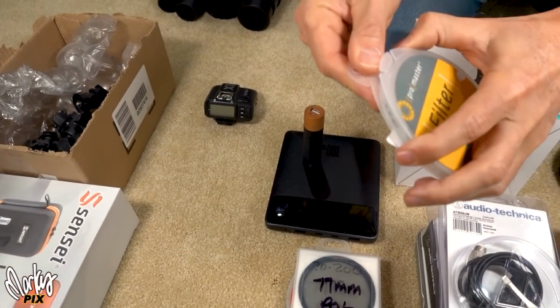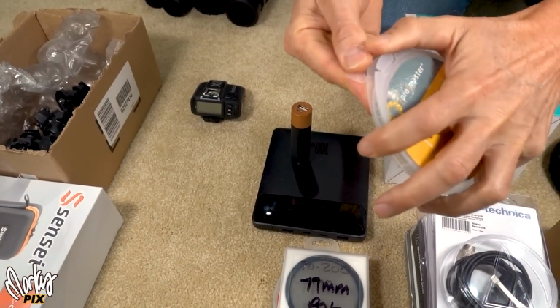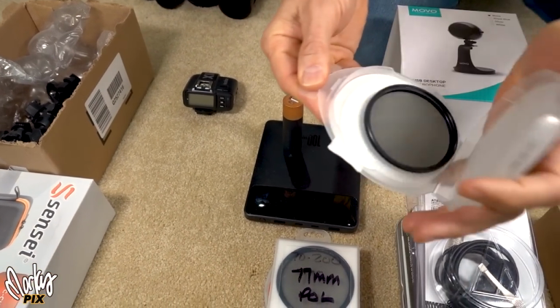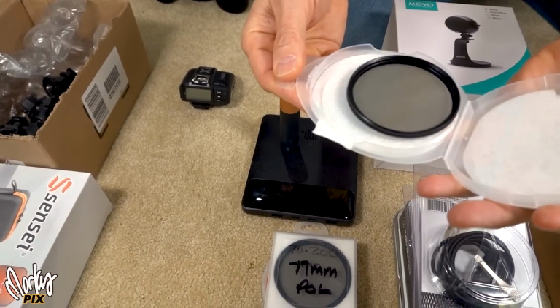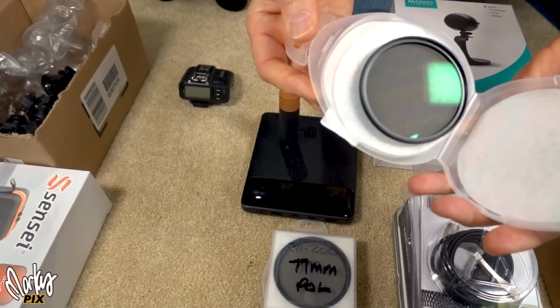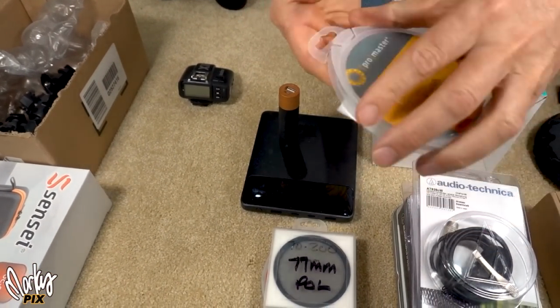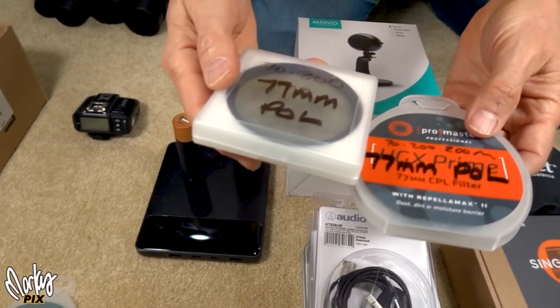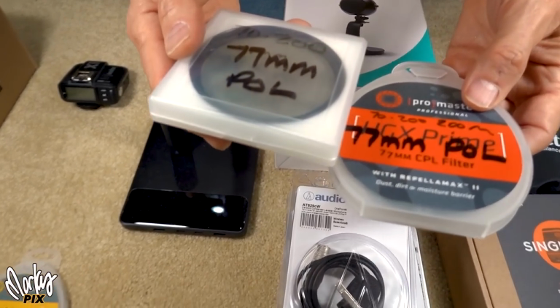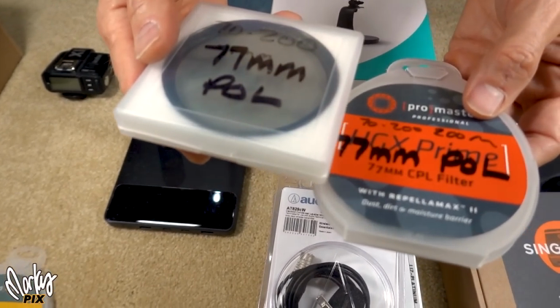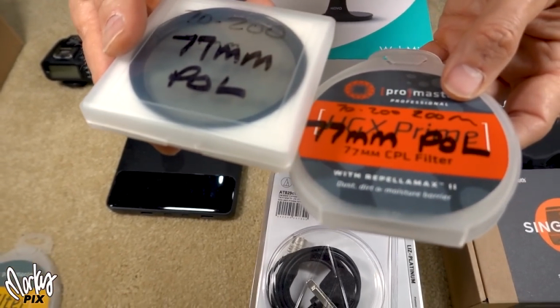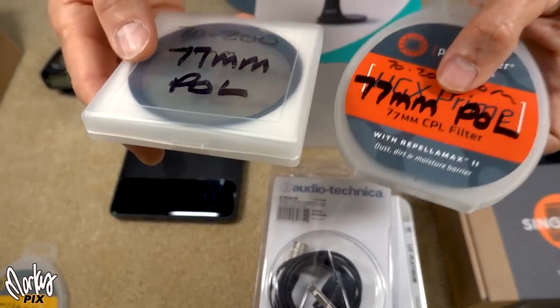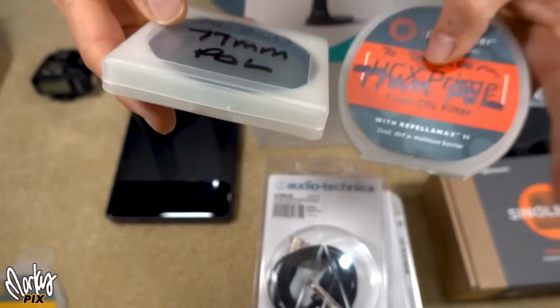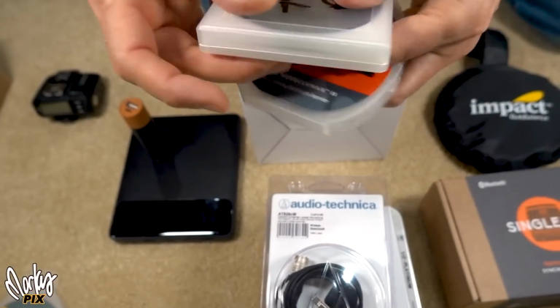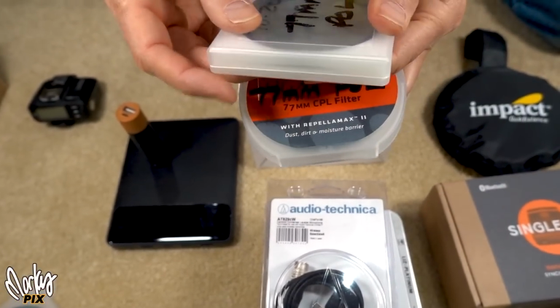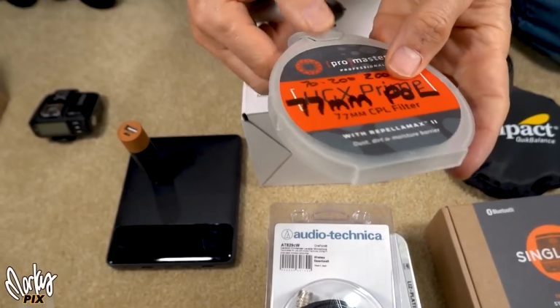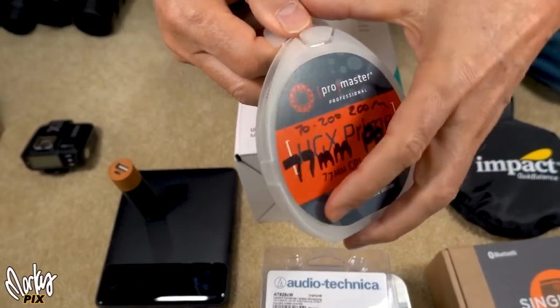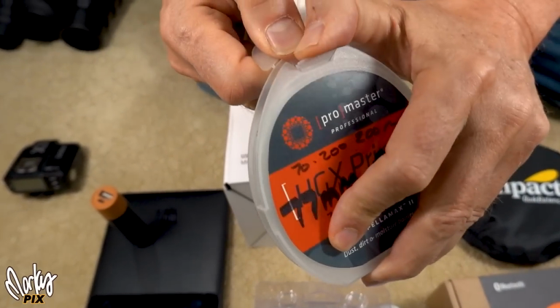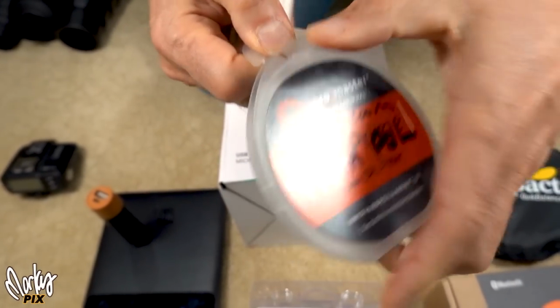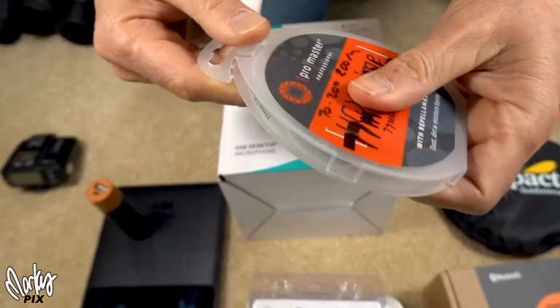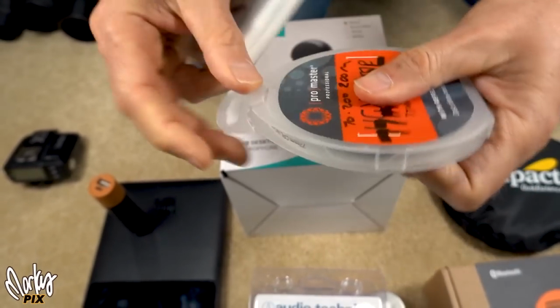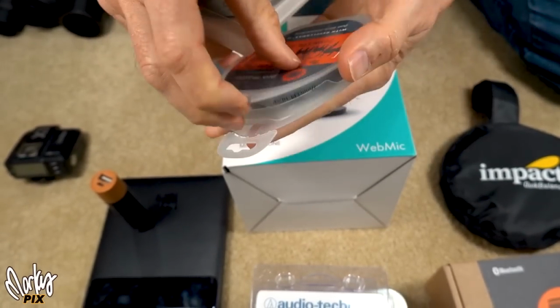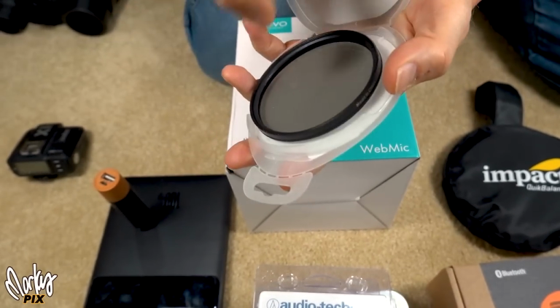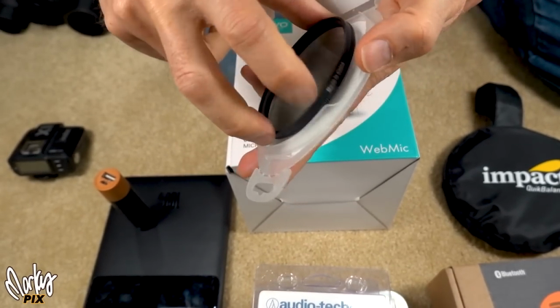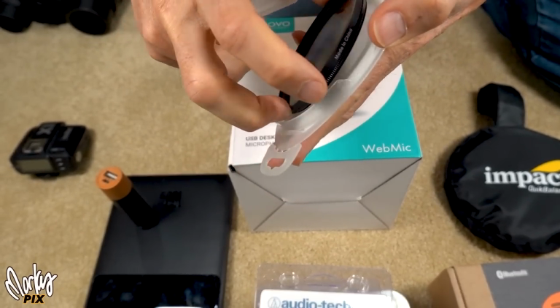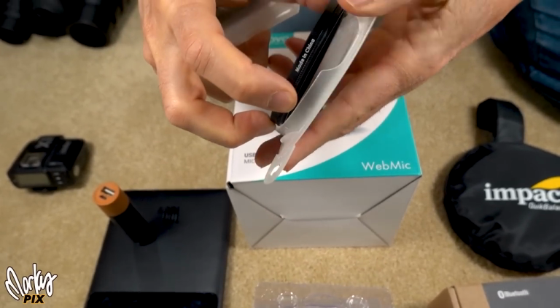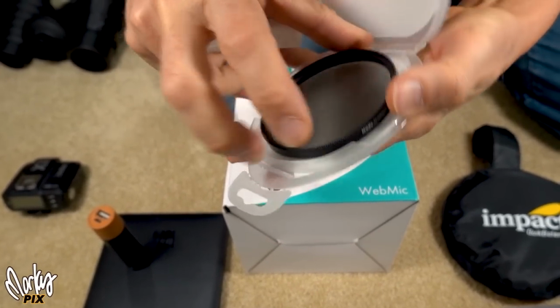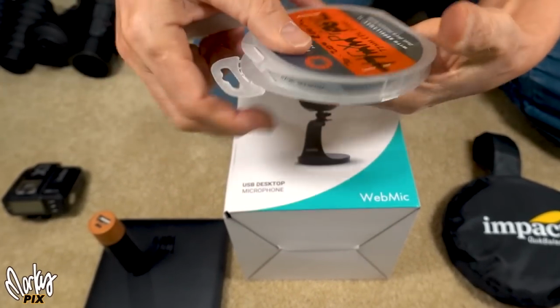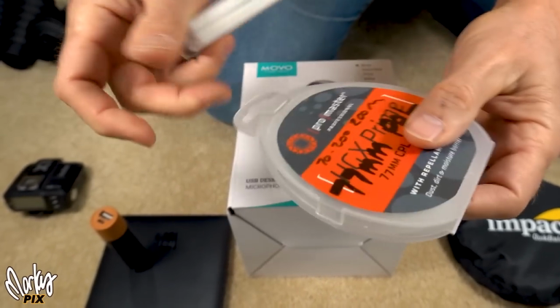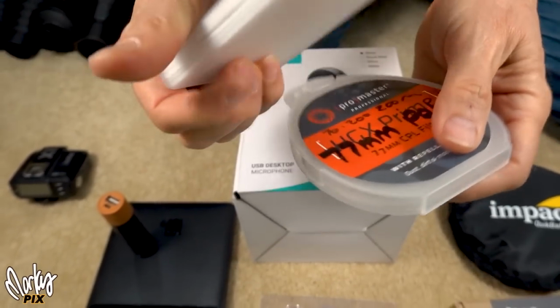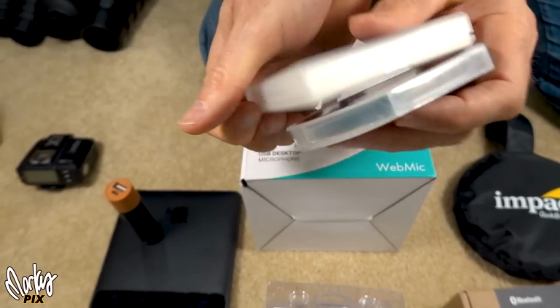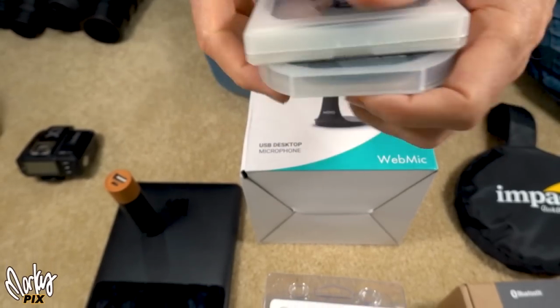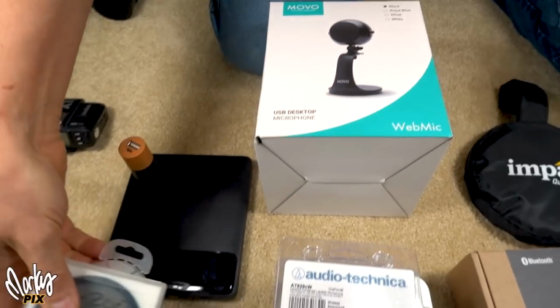A 67 millimeter polarizing filter — so if you have a lens that's 67 millimeters. Two 77 millimeter filters, and they're polarized. Two 77 millimeter polarizers. These are three separate things.